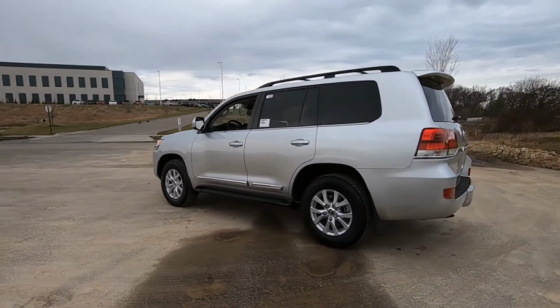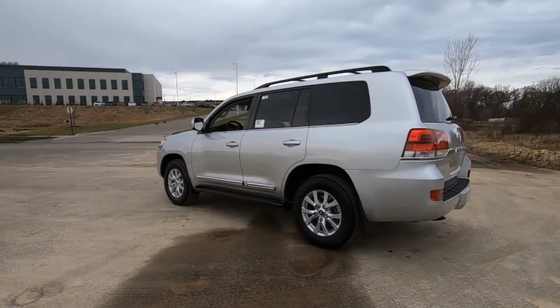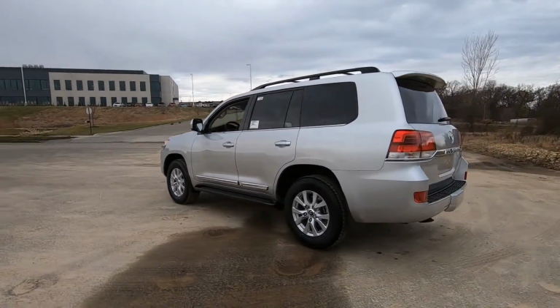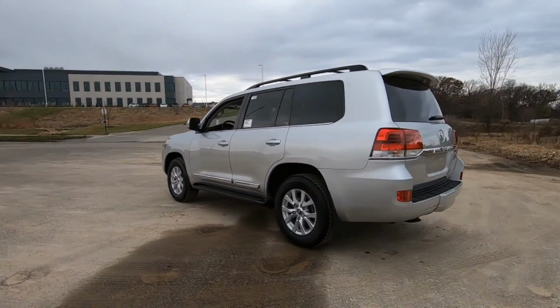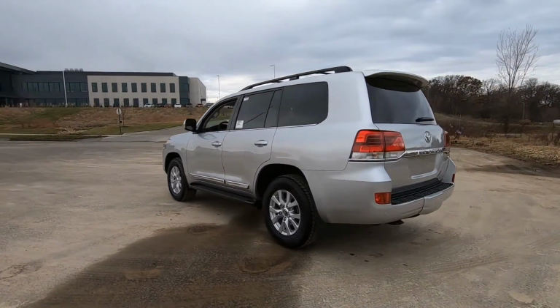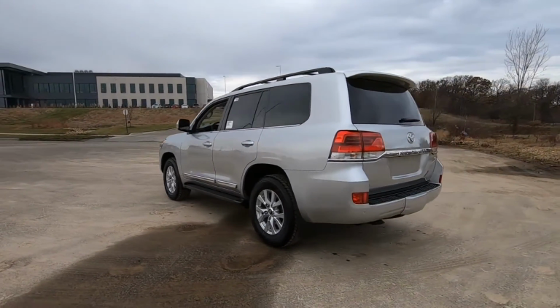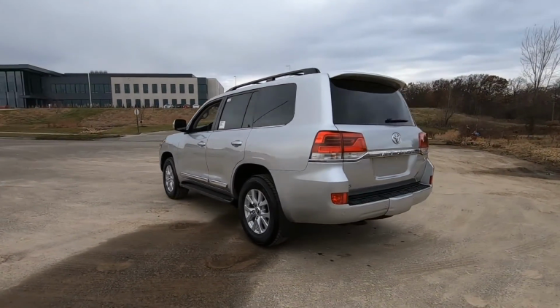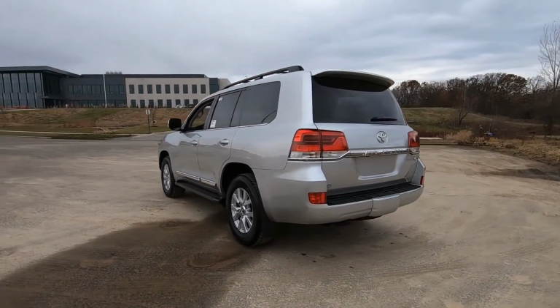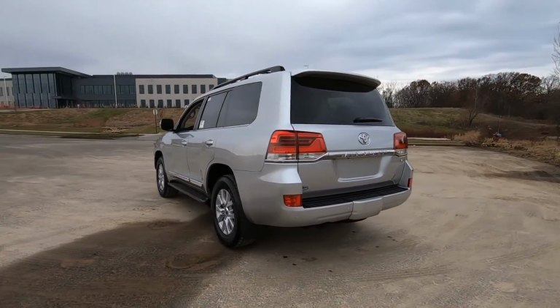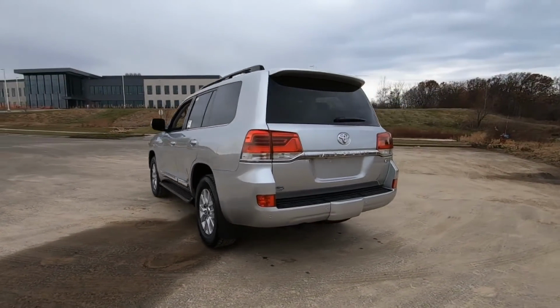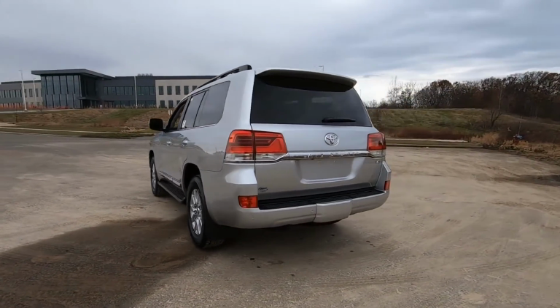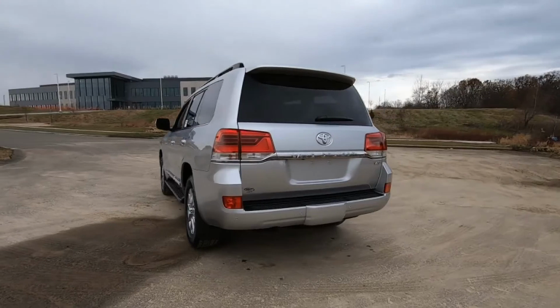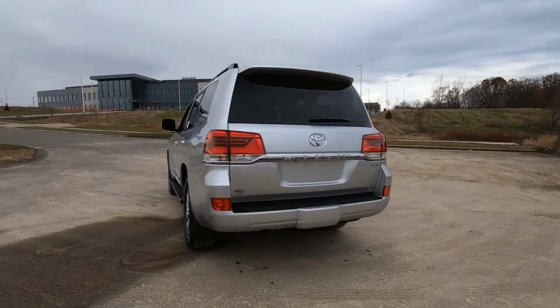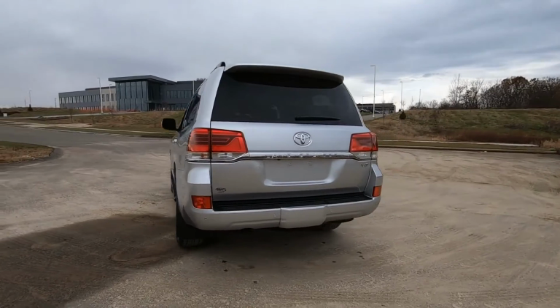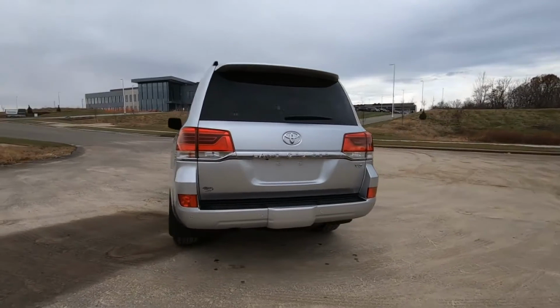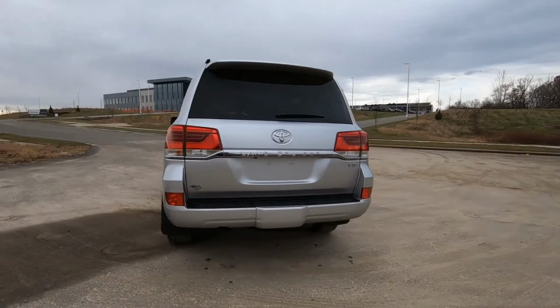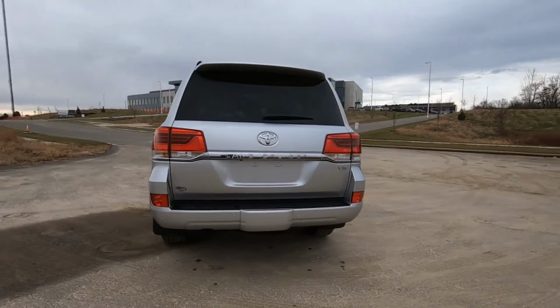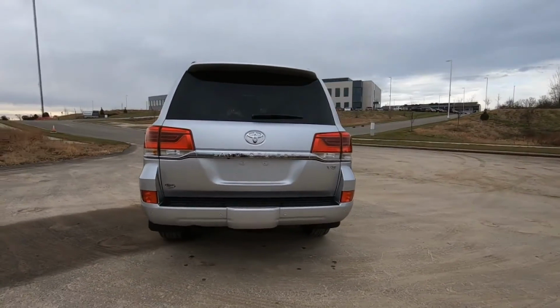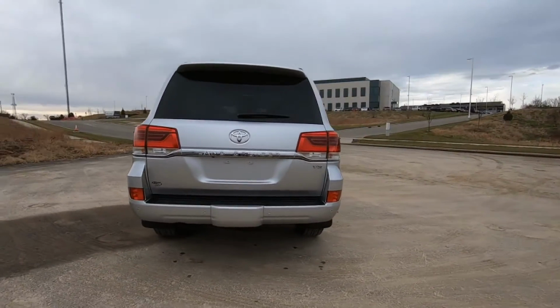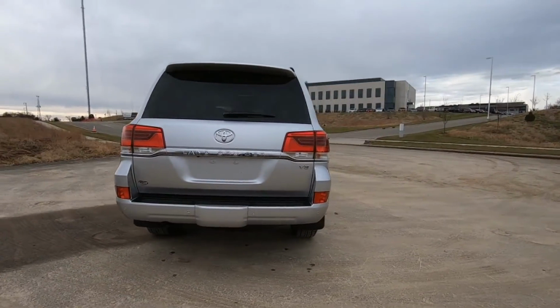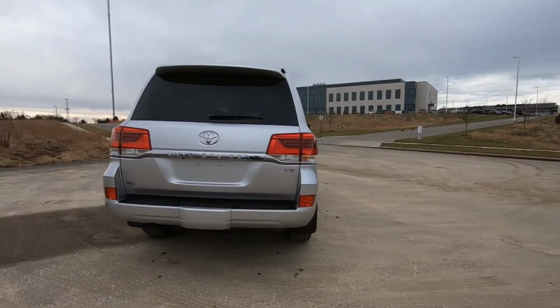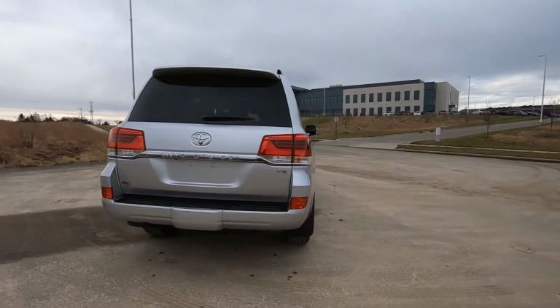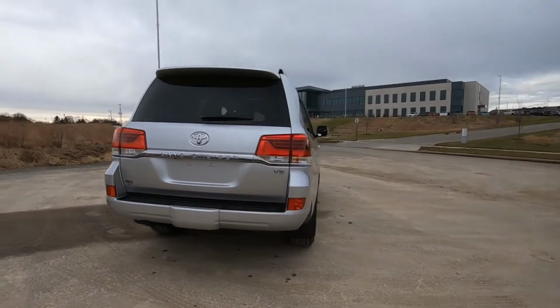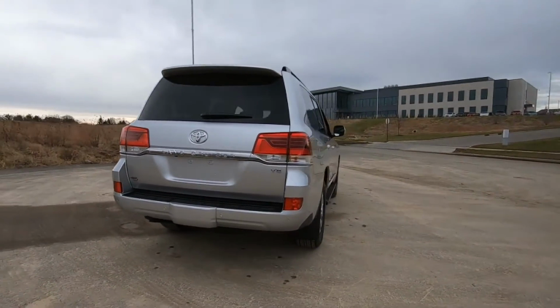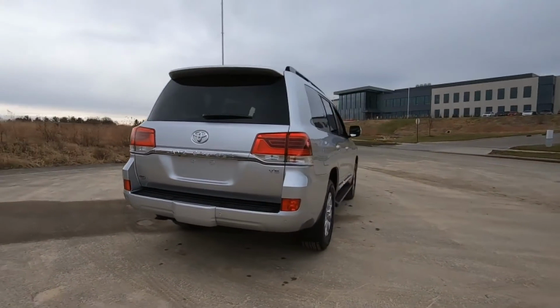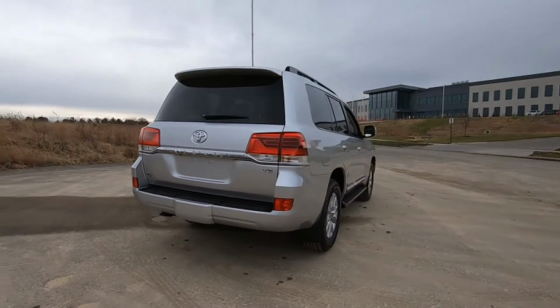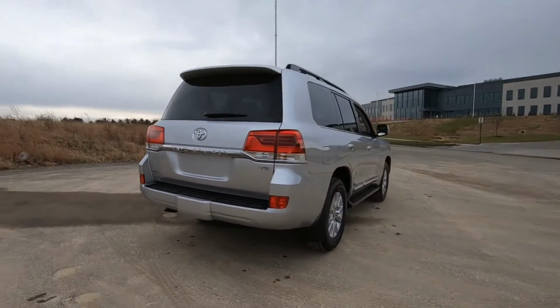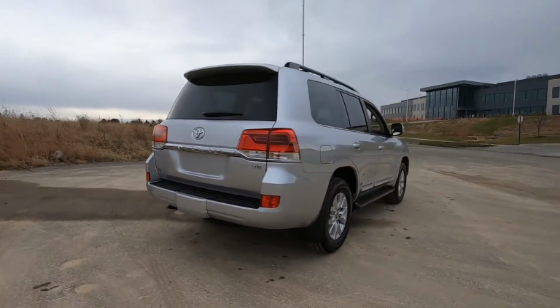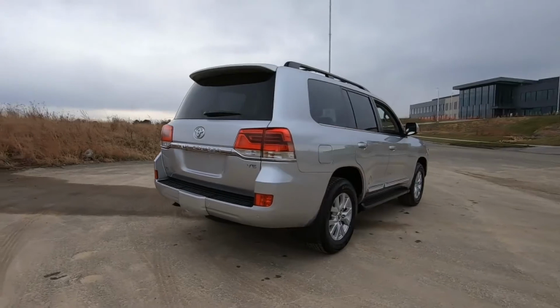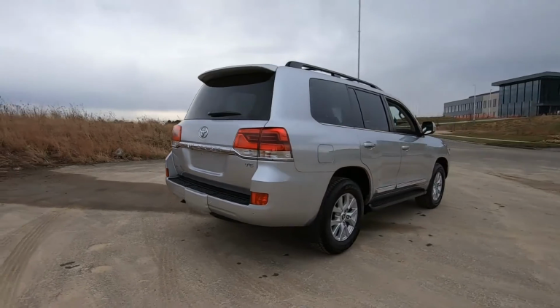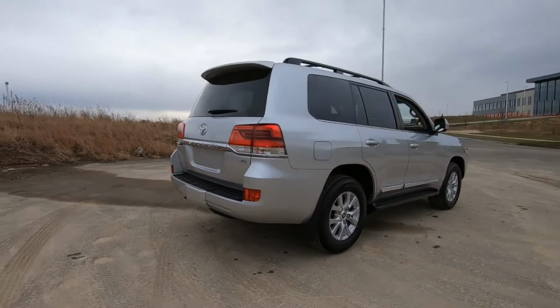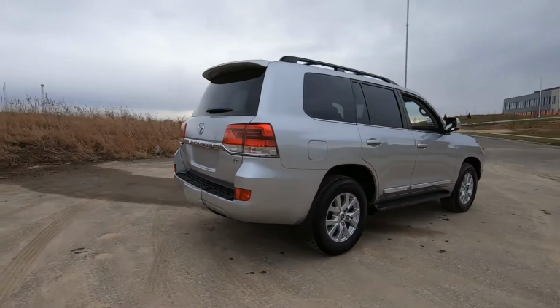As we come around to the back of the vehicle, I'll point out some of the standard features. That is a clamshell style tailgate — the top half opens up, and the bottom half opens down.